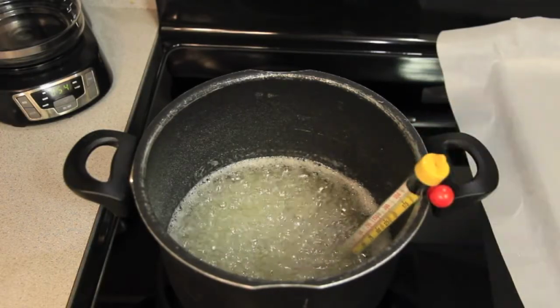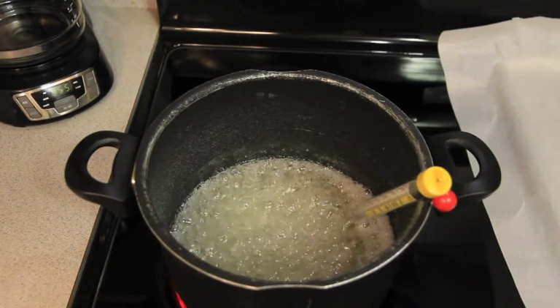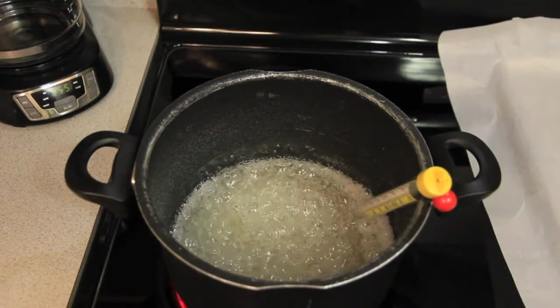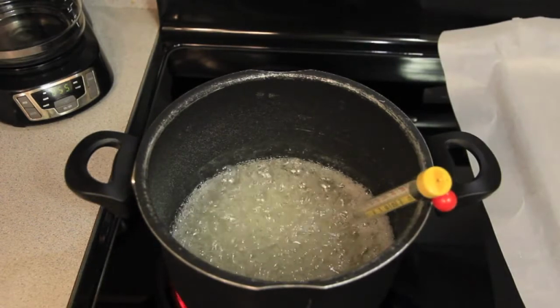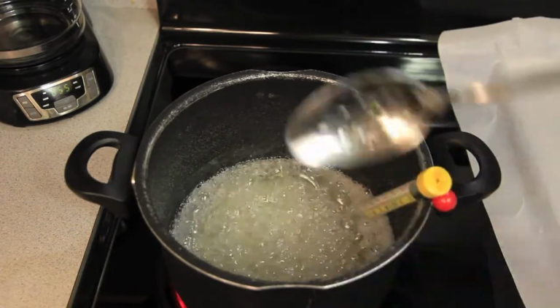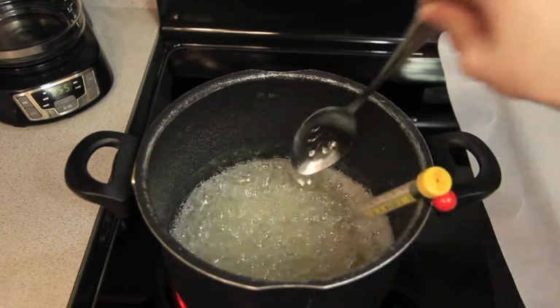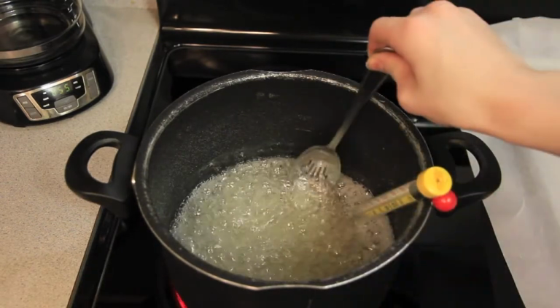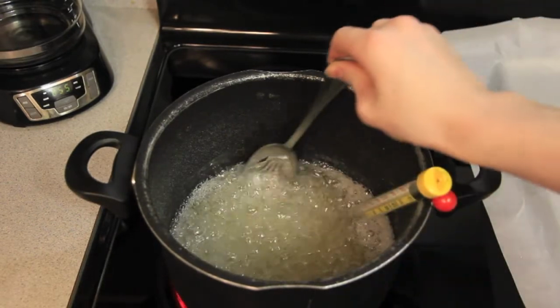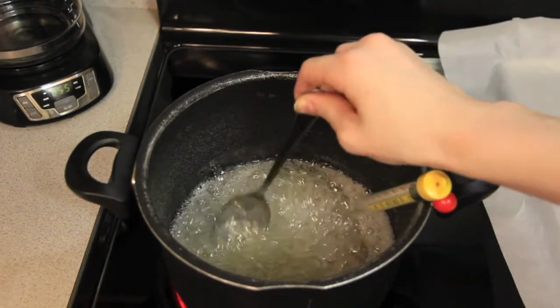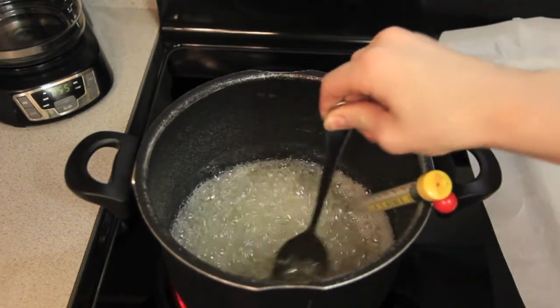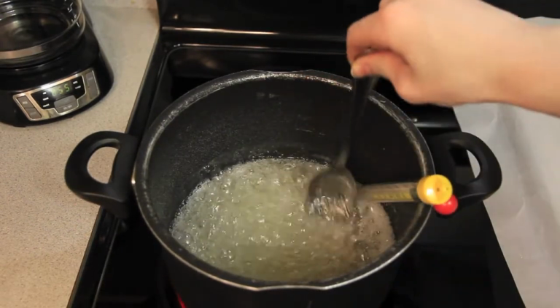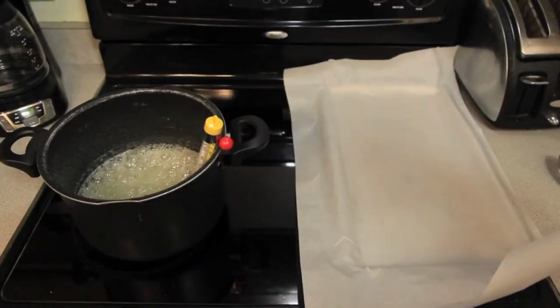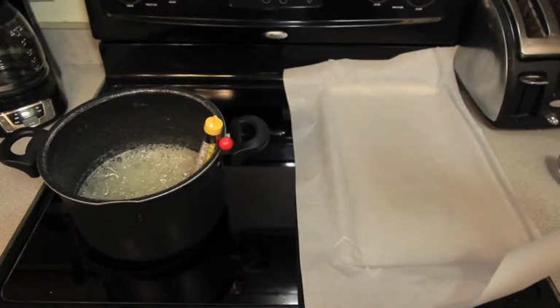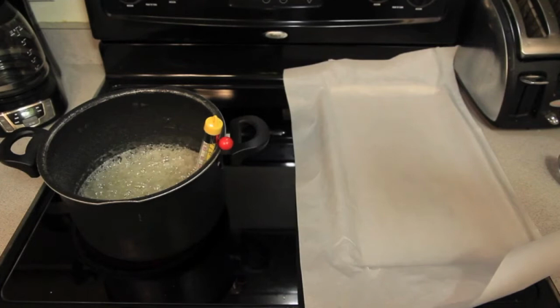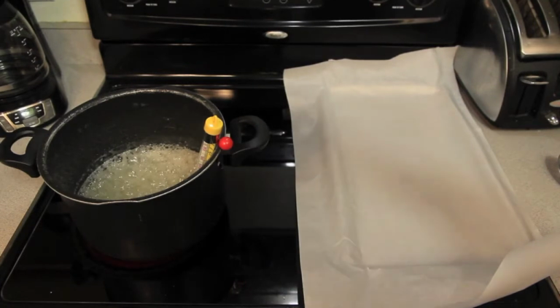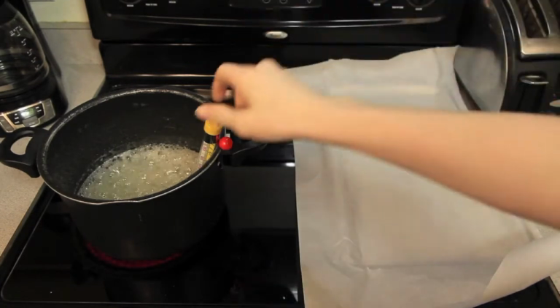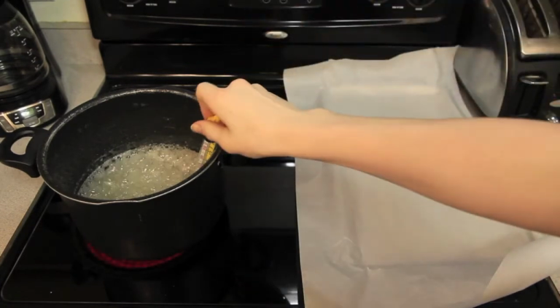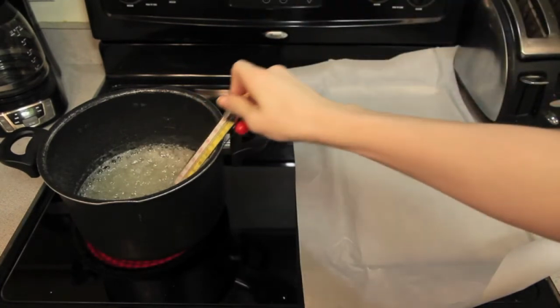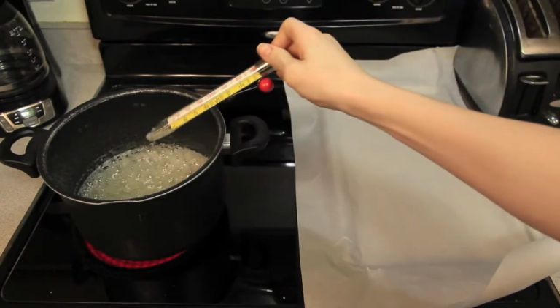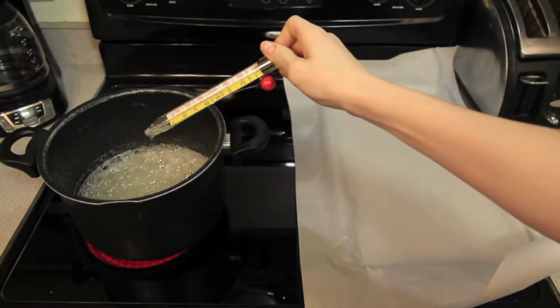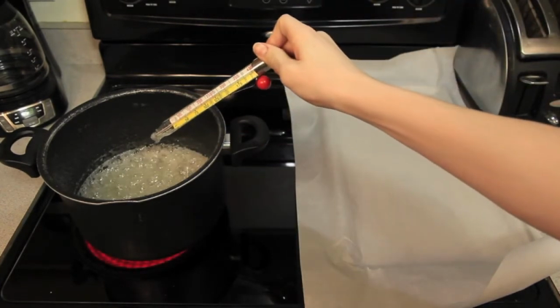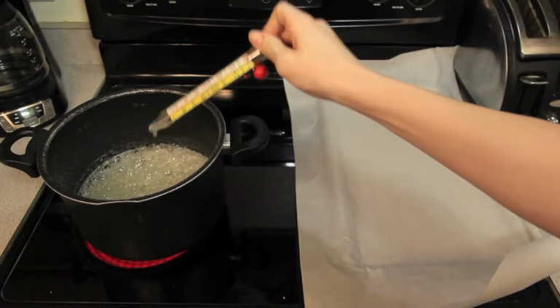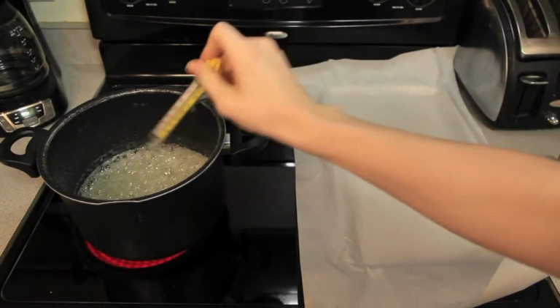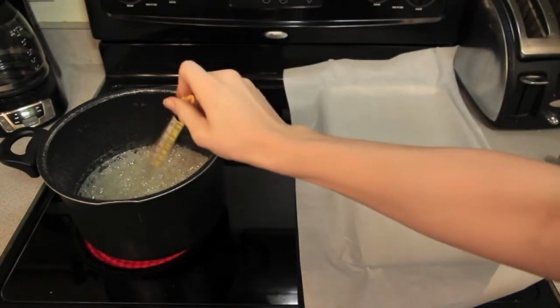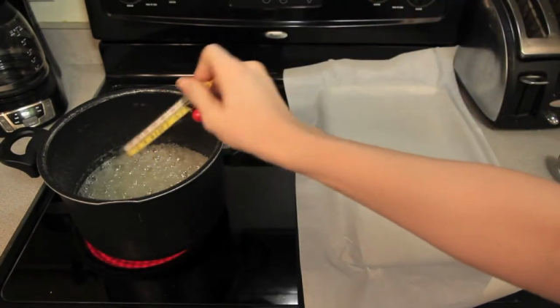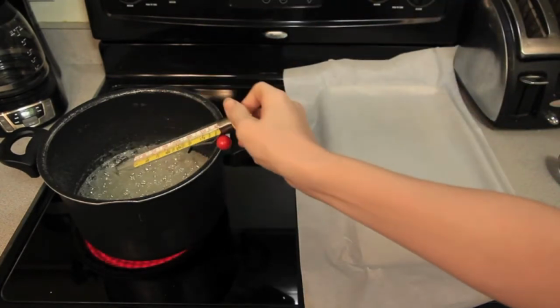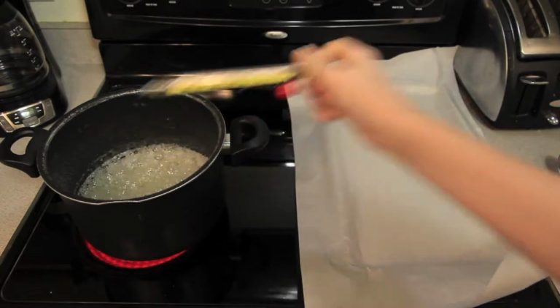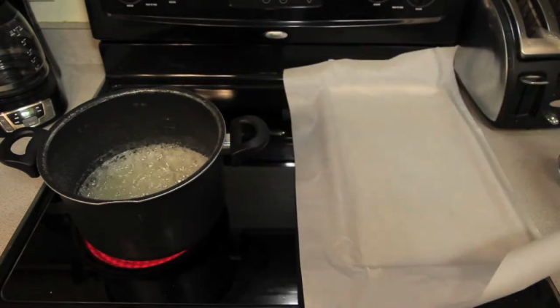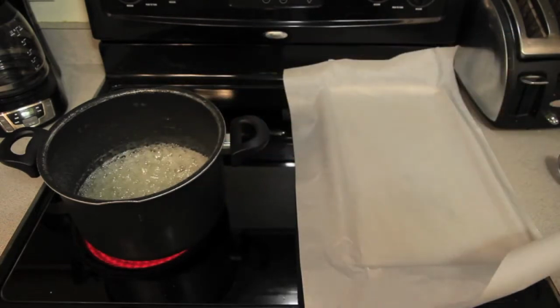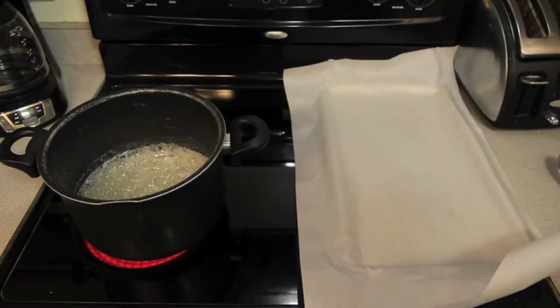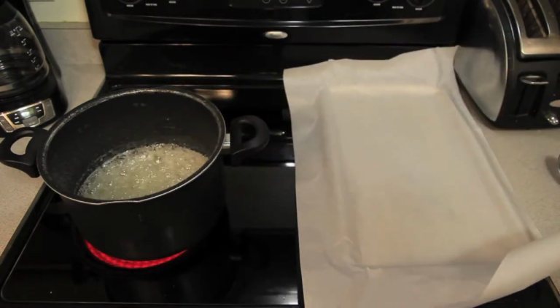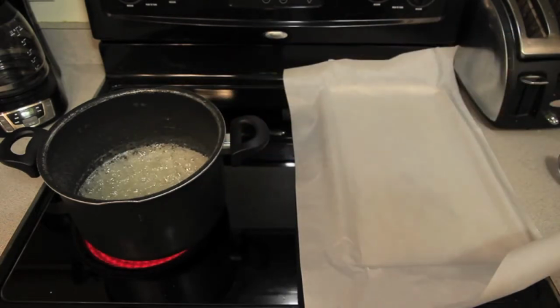Now, after about 50 minutes of waiting and stirring, you'll notice that it's getting a lot thicker. At about this point, you might want to go ahead and turn off the stove and pour it out into your mold. Be careful though, this is very, very hot and you don't want to burn yourself.